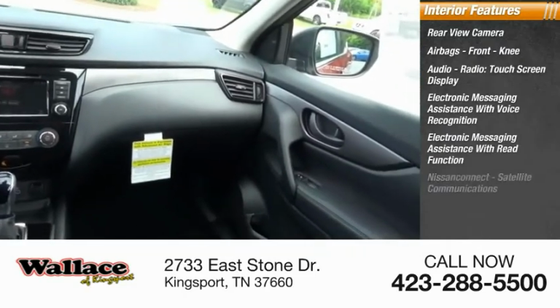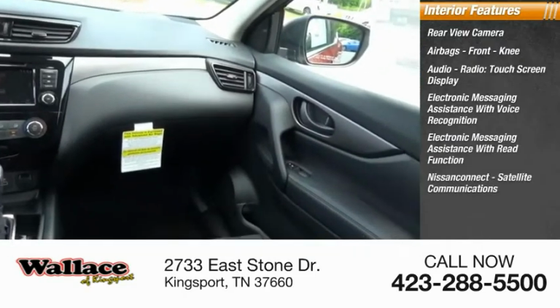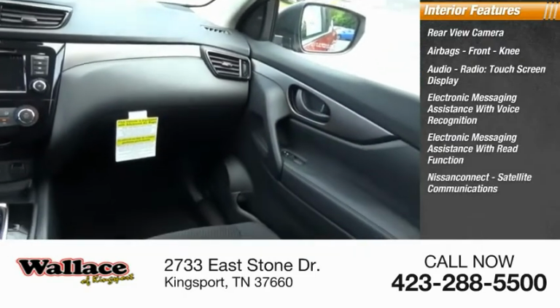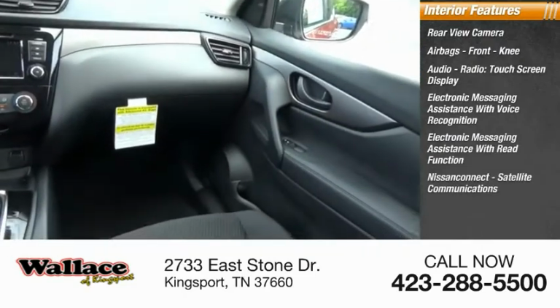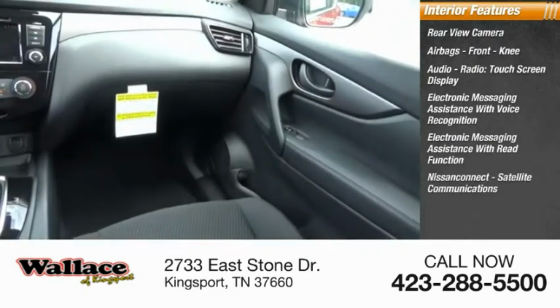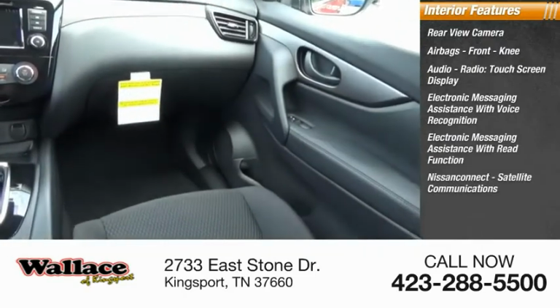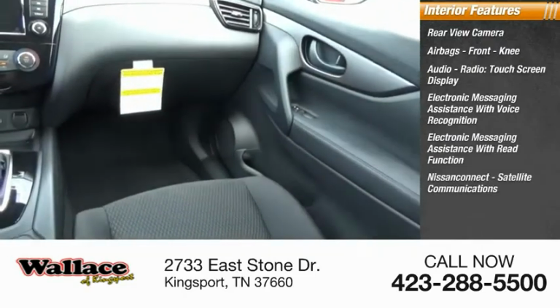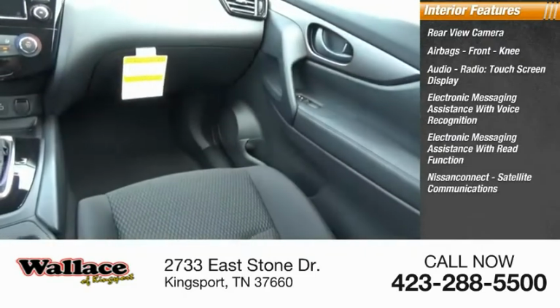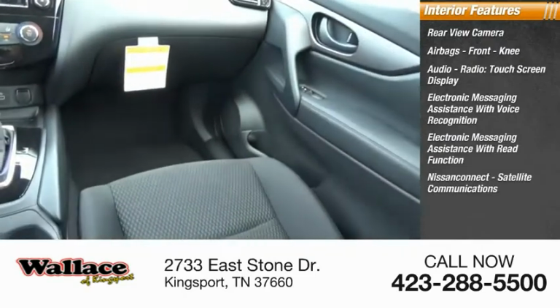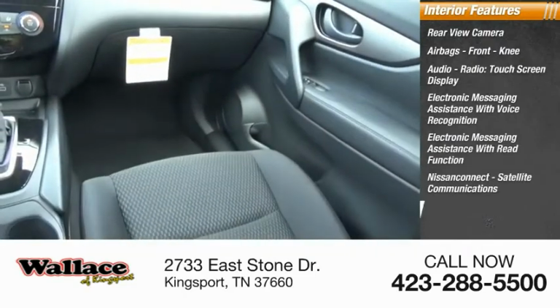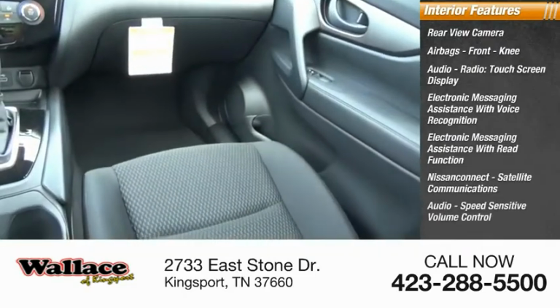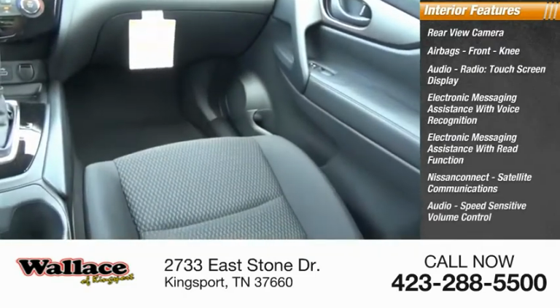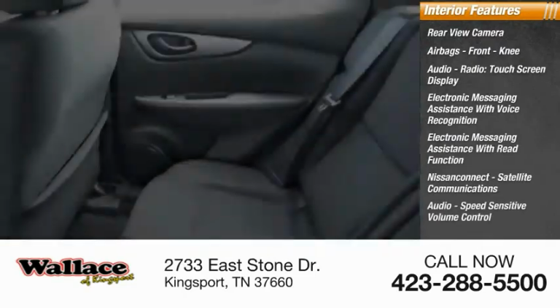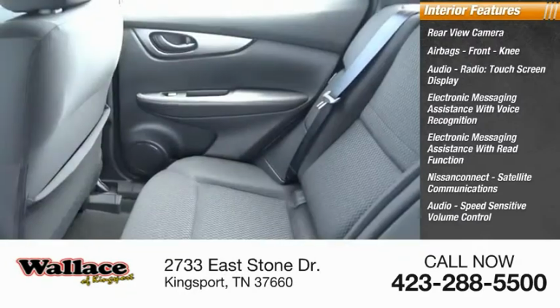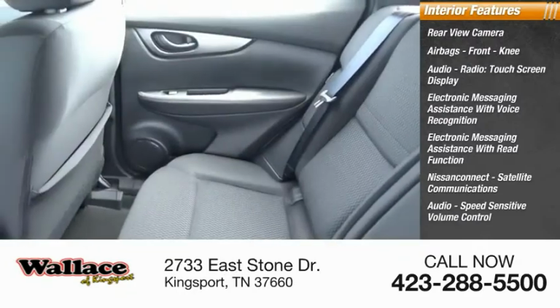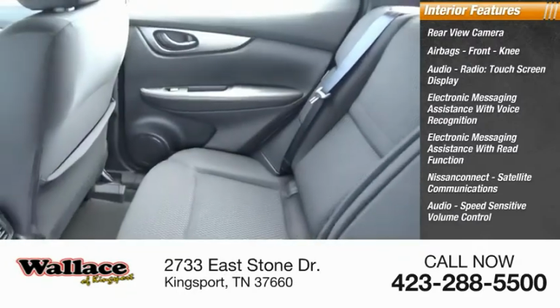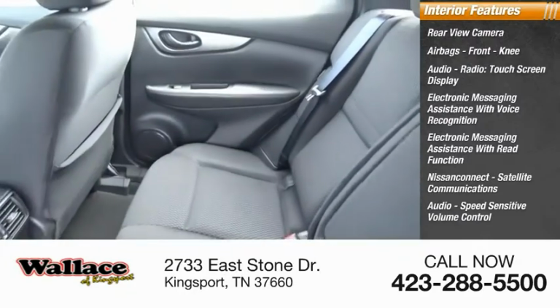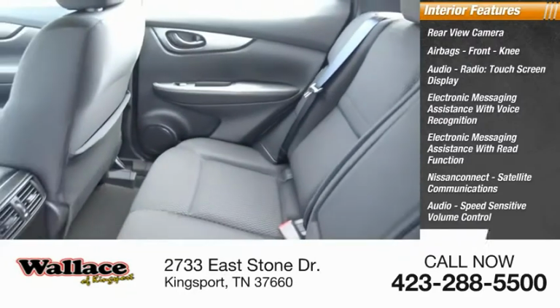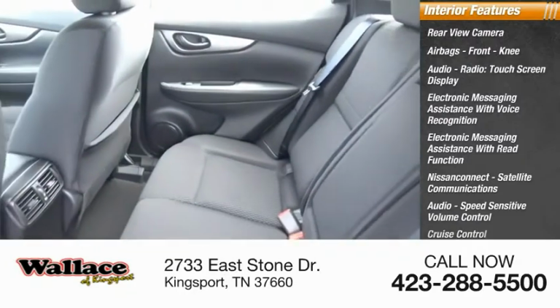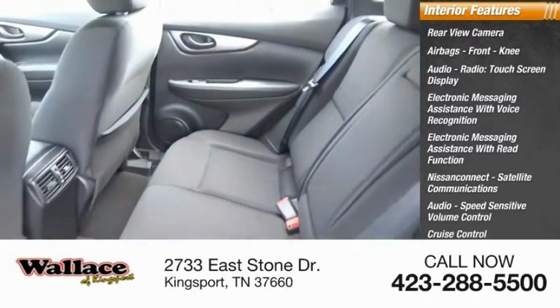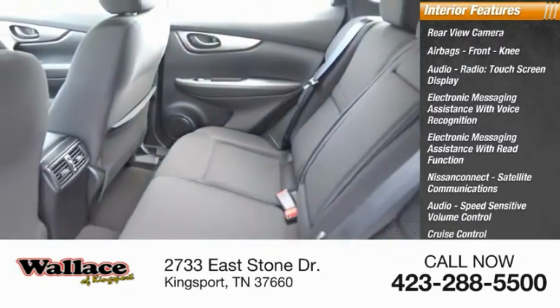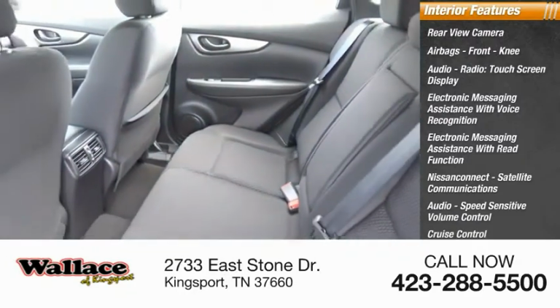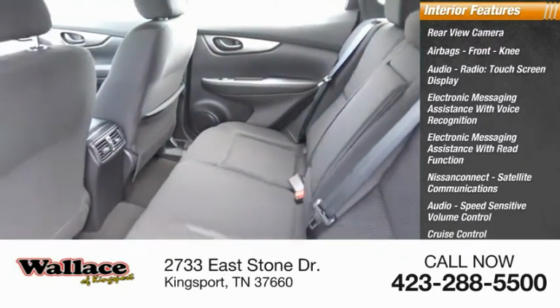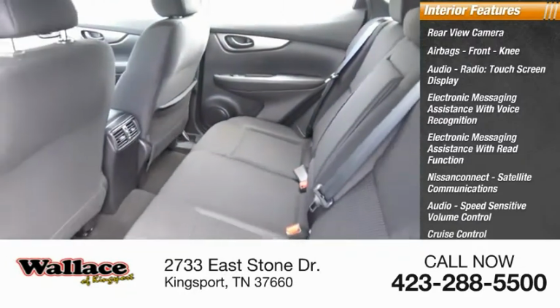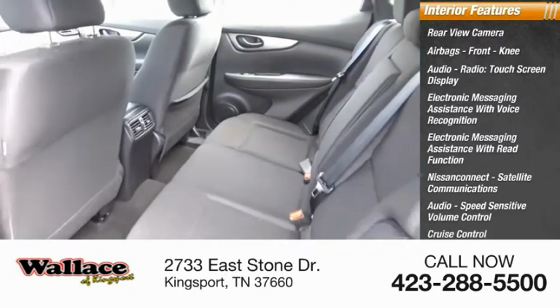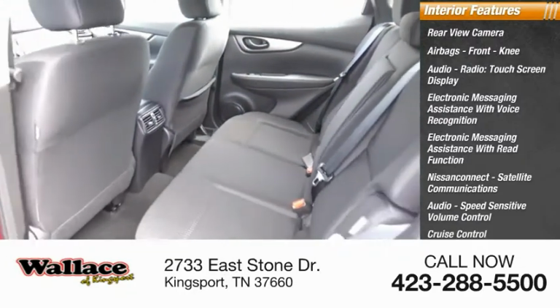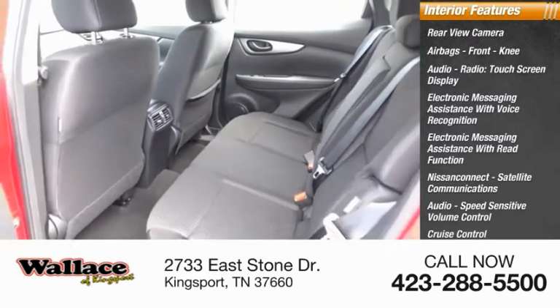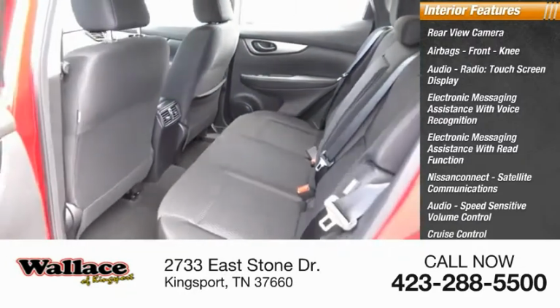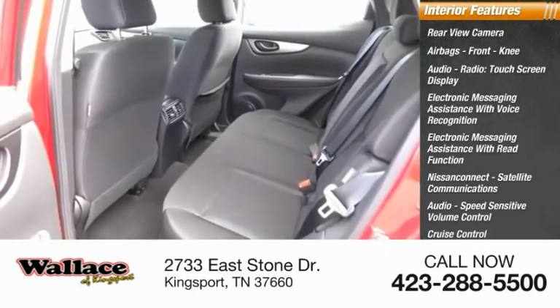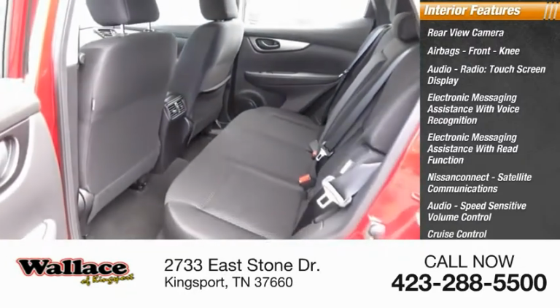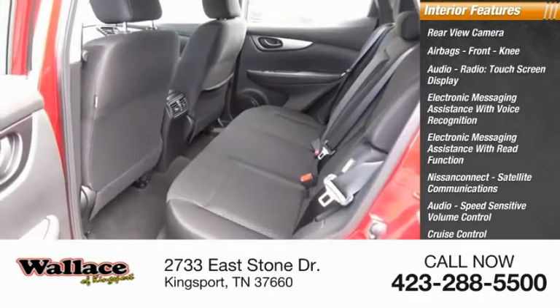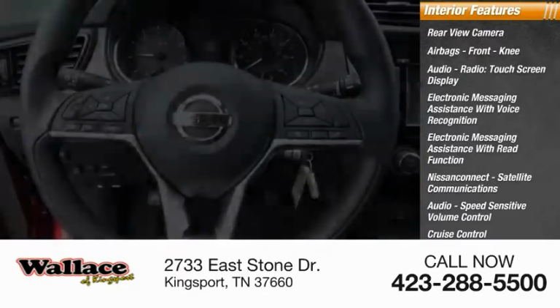Nissan Connect, satellite communications, audio, speed sensitive volume control, cruise control, electro-illuminescent instrumentation, and child safety locks.